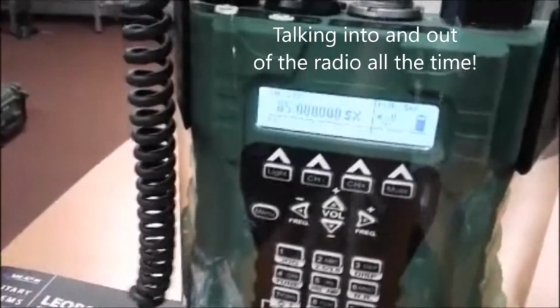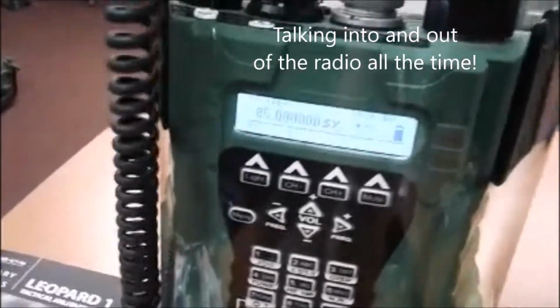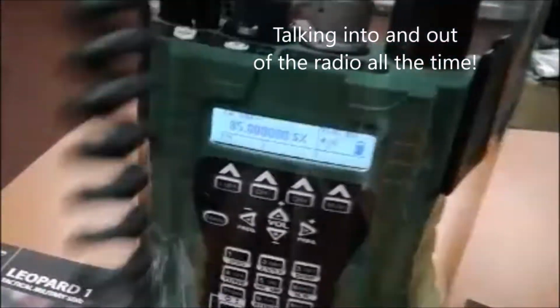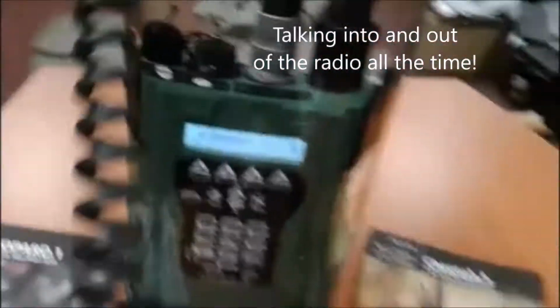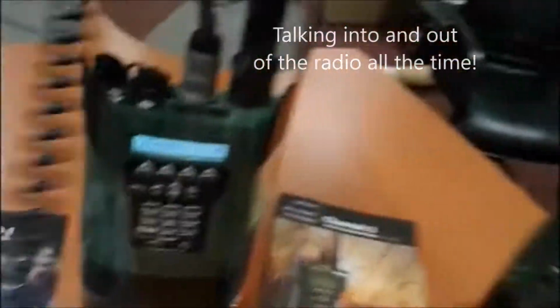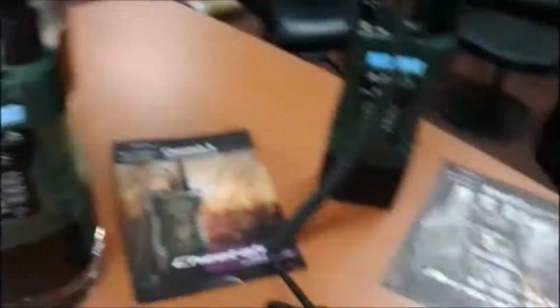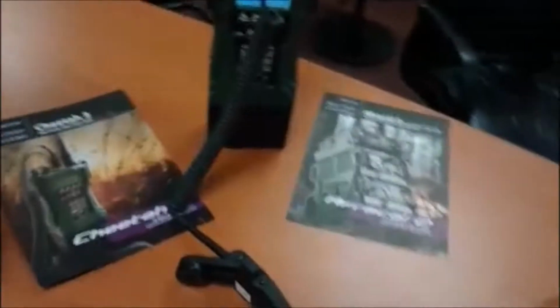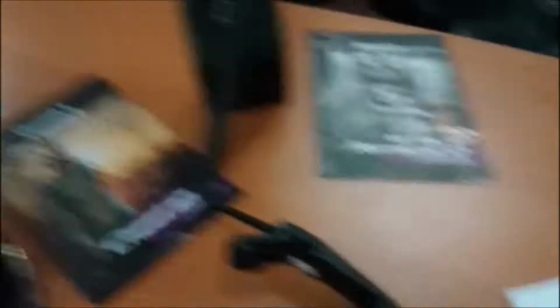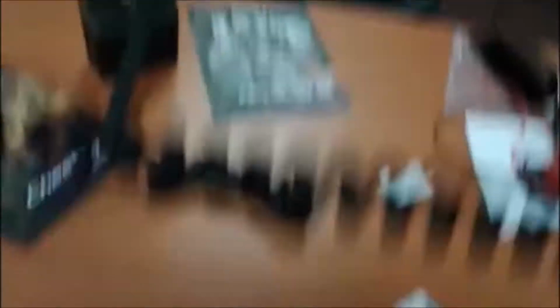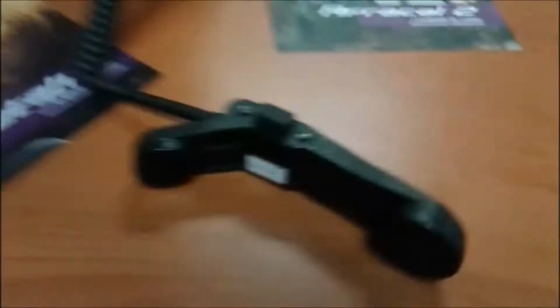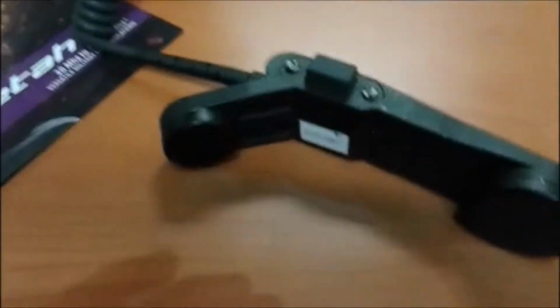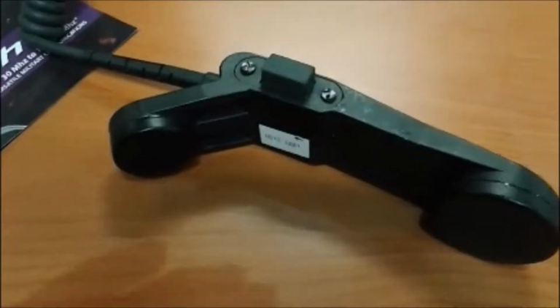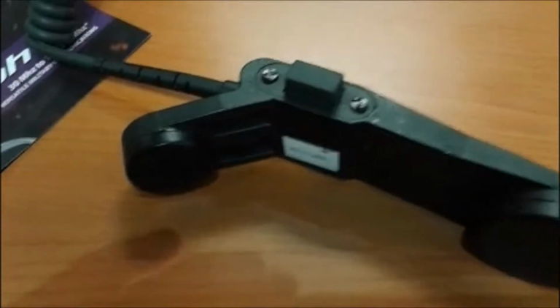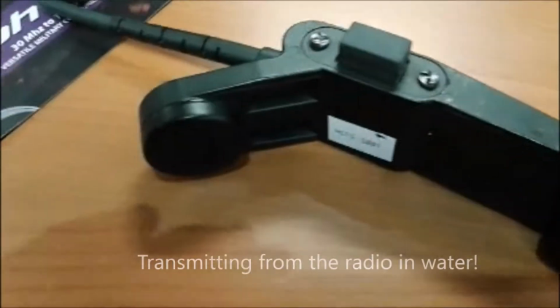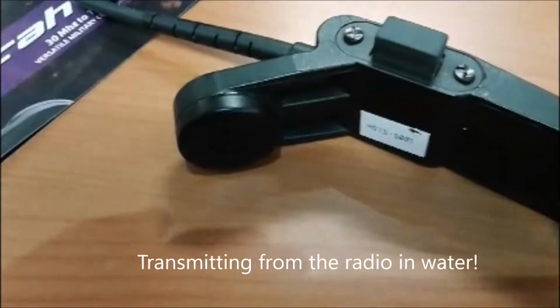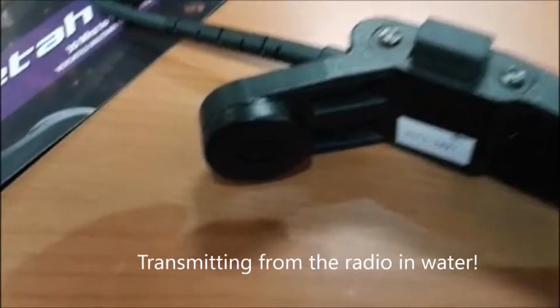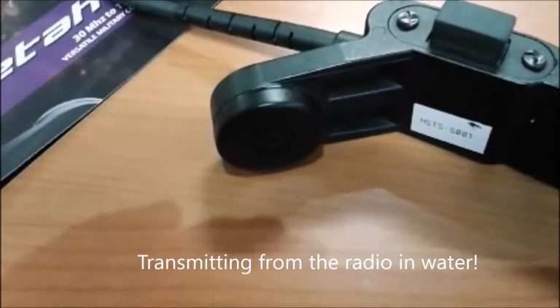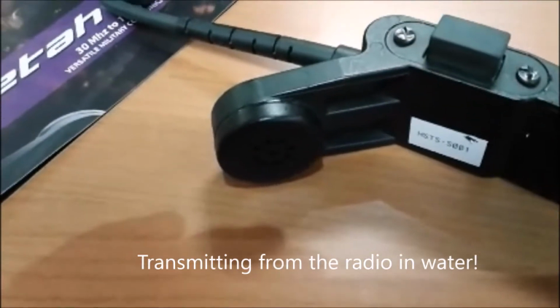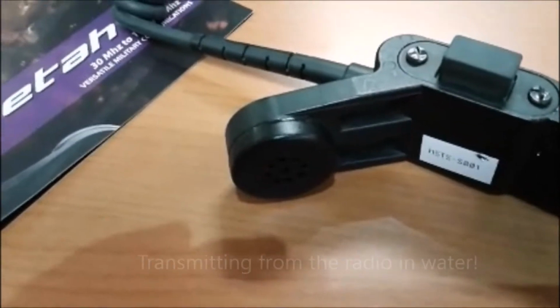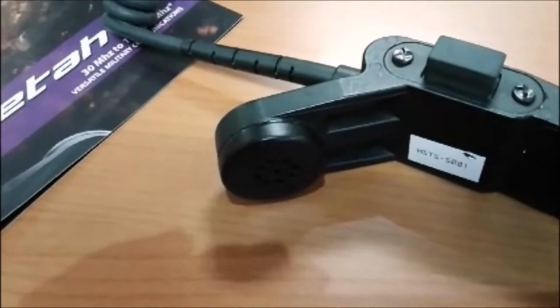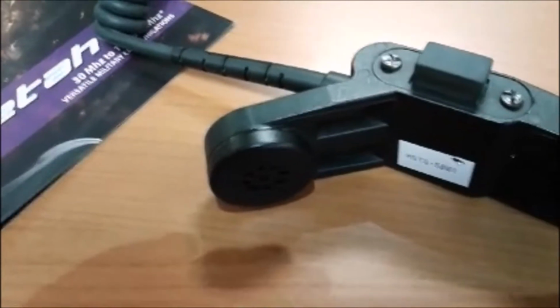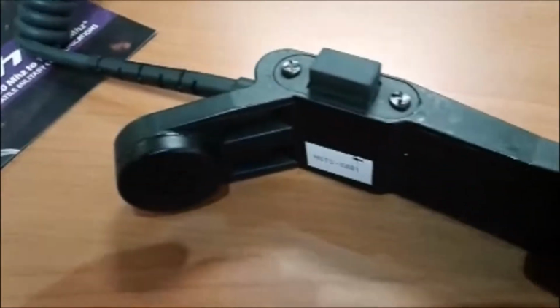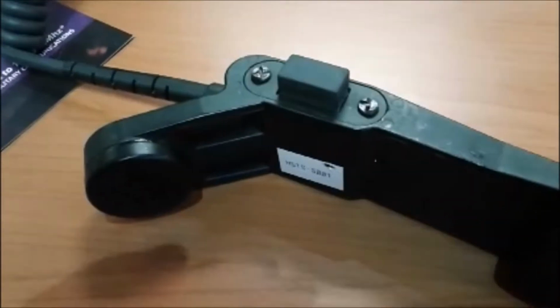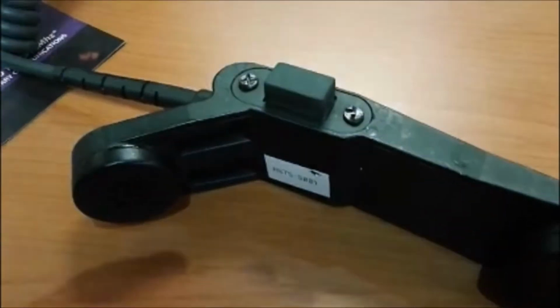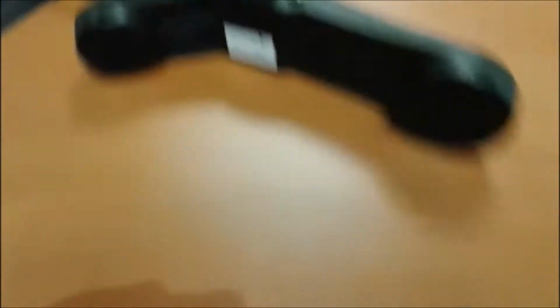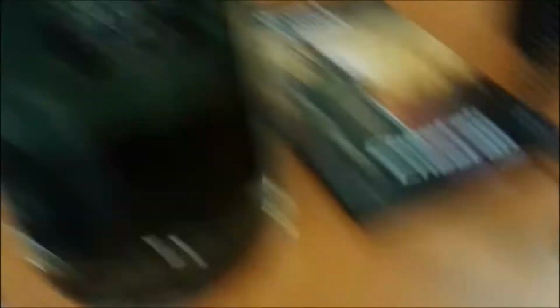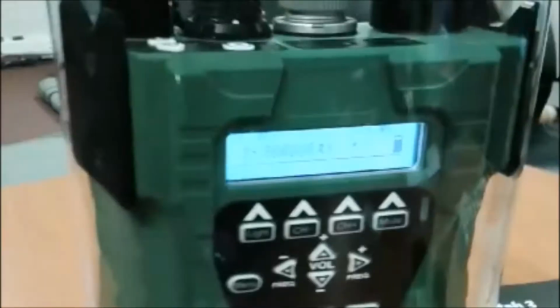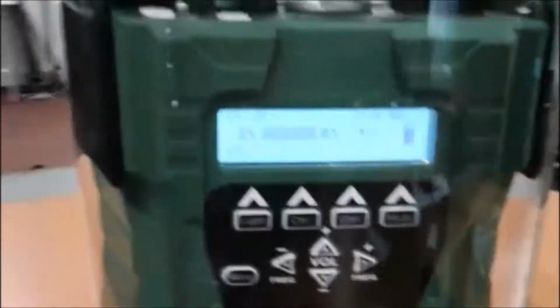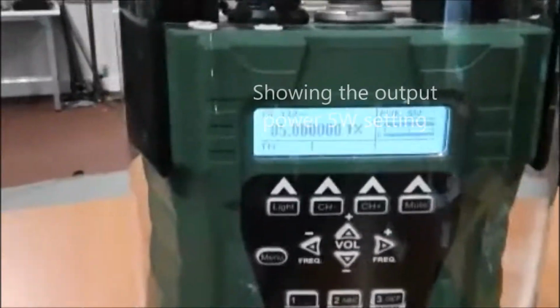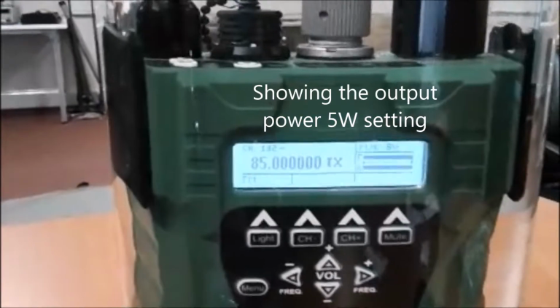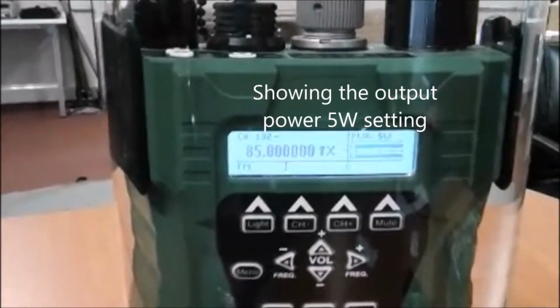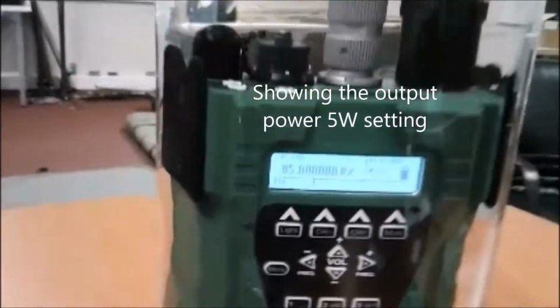And if I key this radio, see if I can talk to that radio — testing 1, 2, 3, 4, 5. You can see the power.